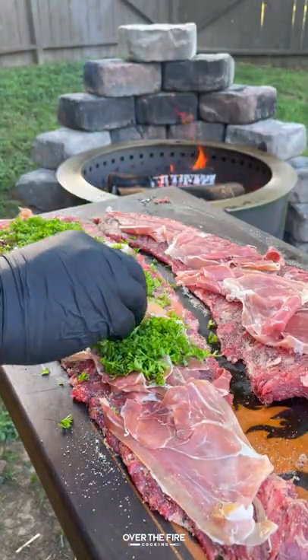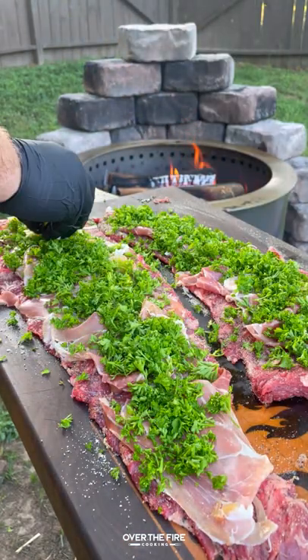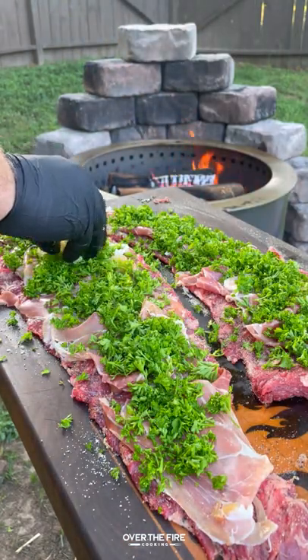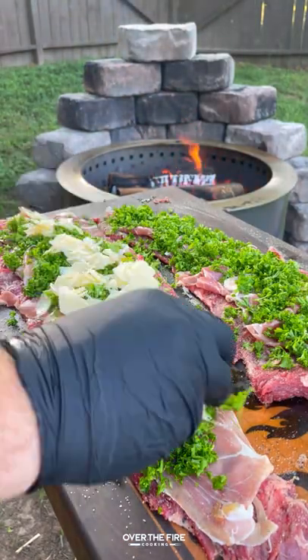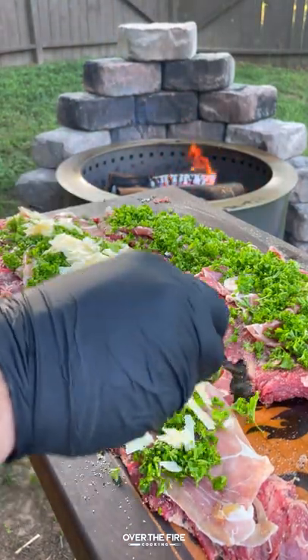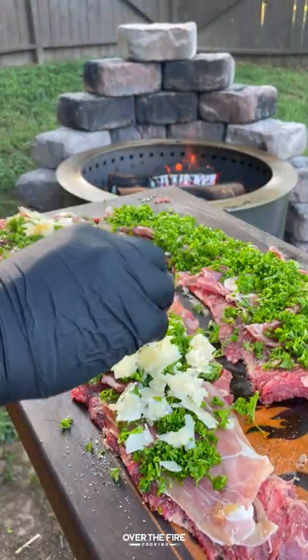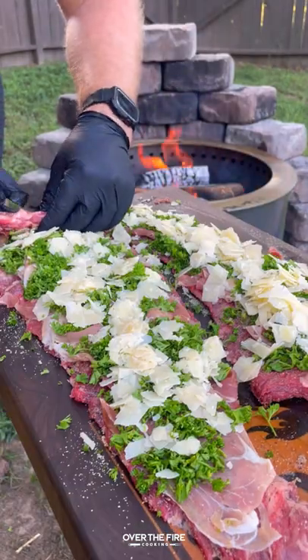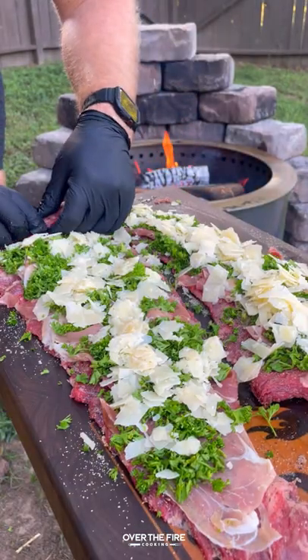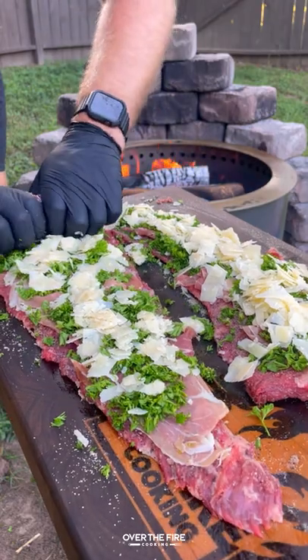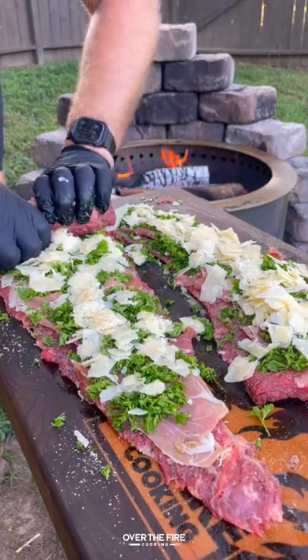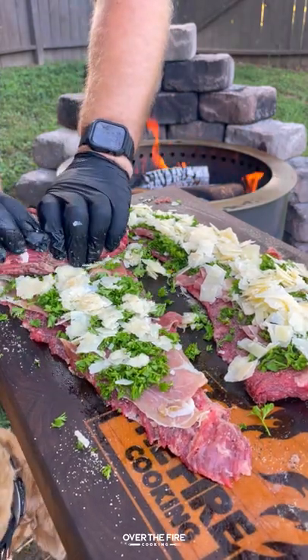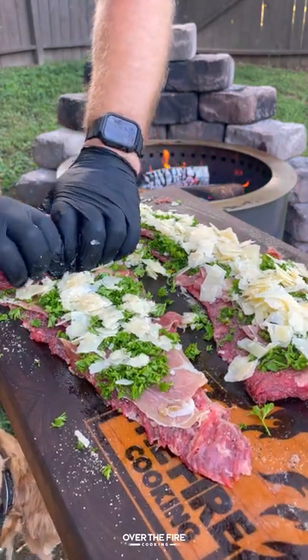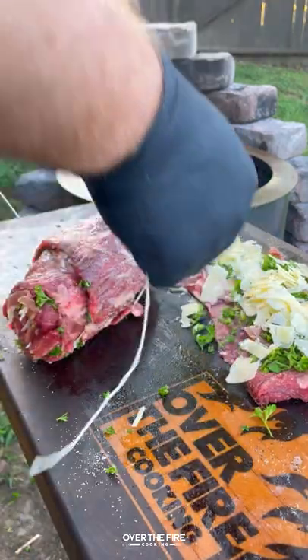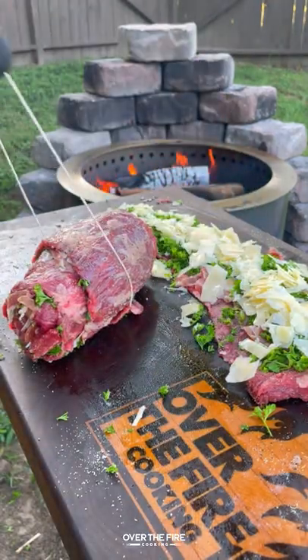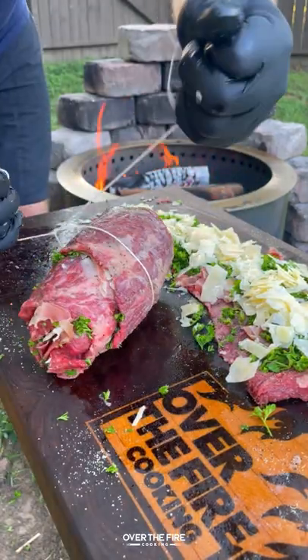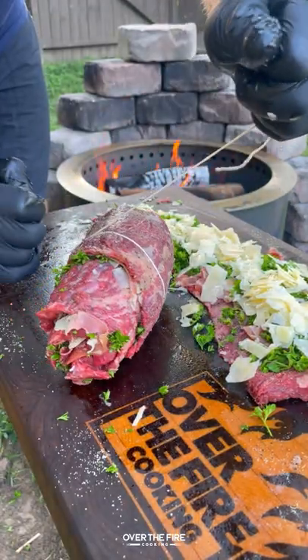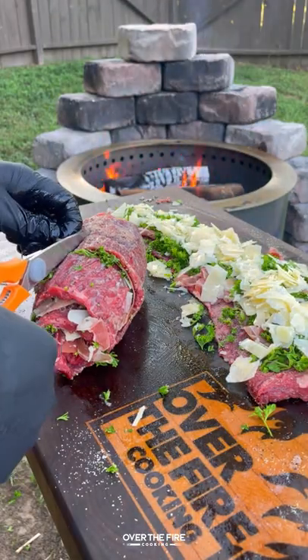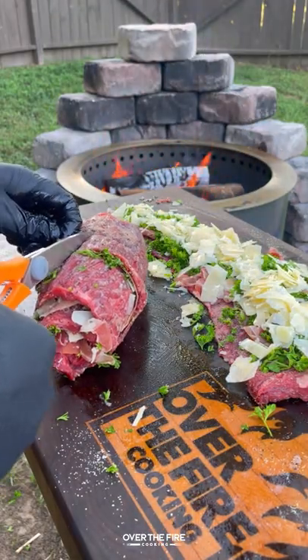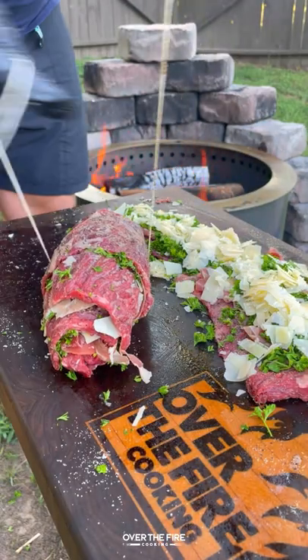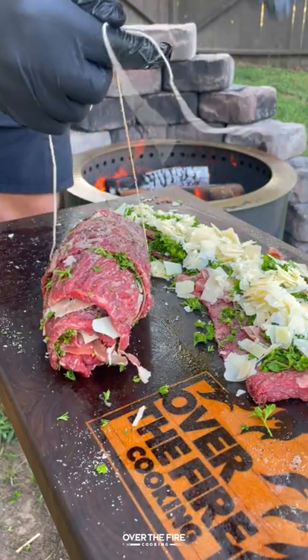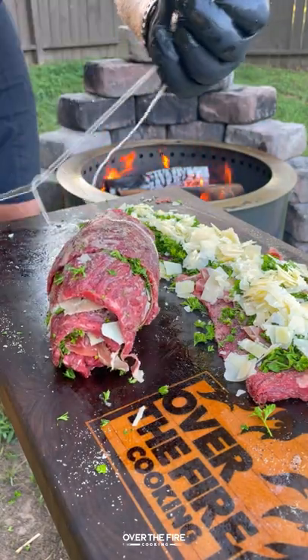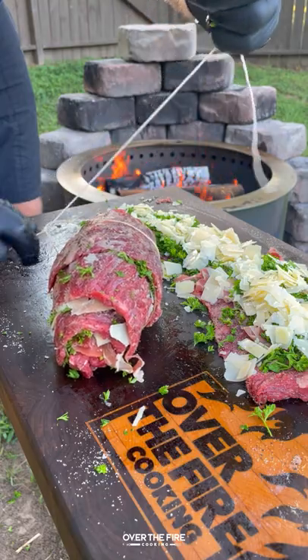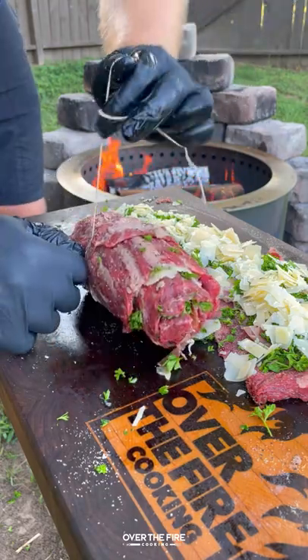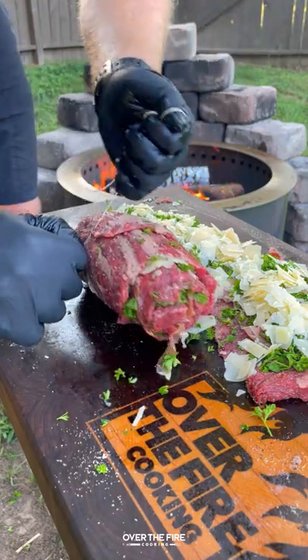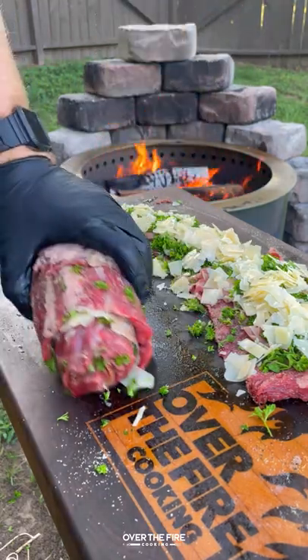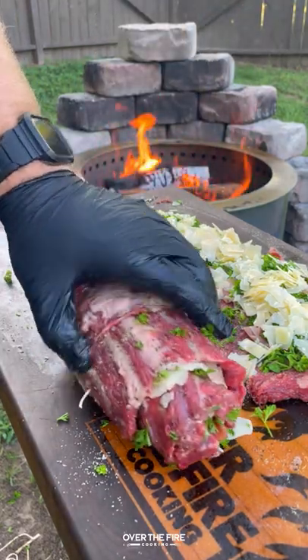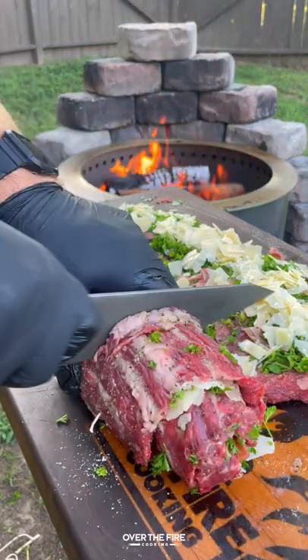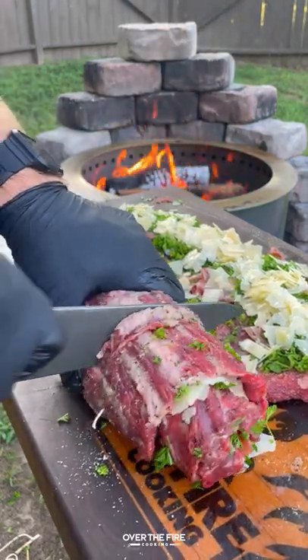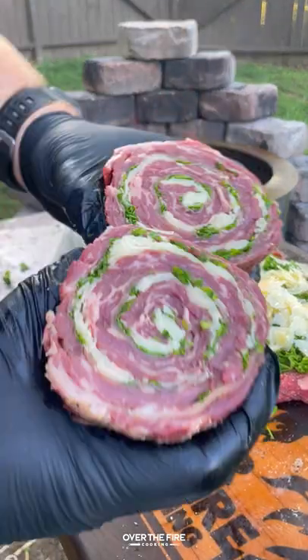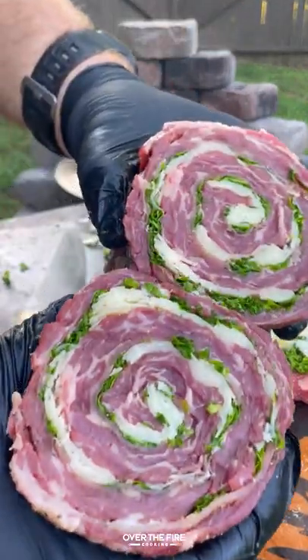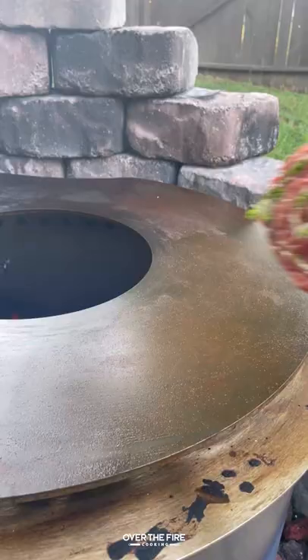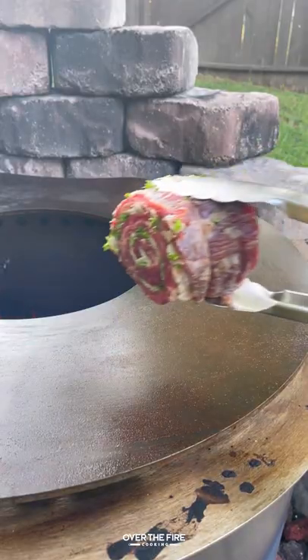Roll it up nice and tight, tie it off on both ends, and slice in between to make those pinwheels. Then I'm gonna get that Brio to about 350 with the sear plate.